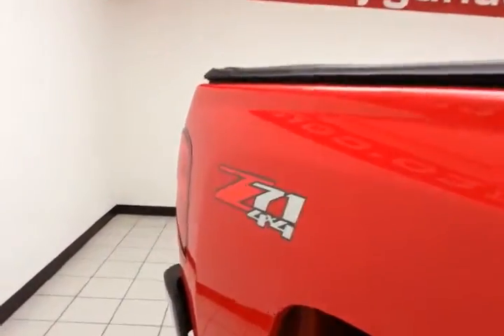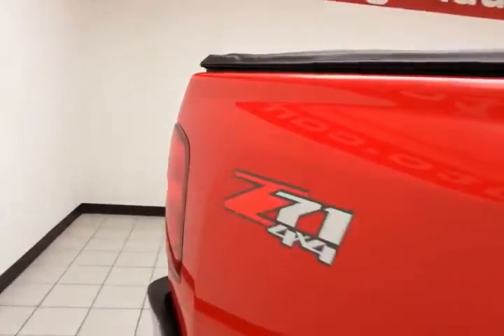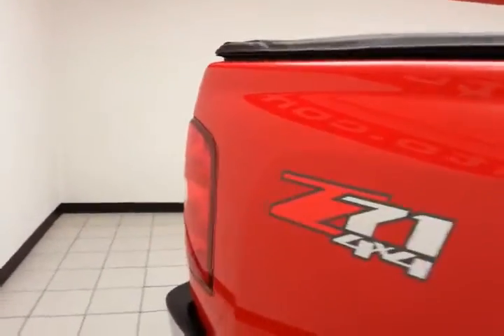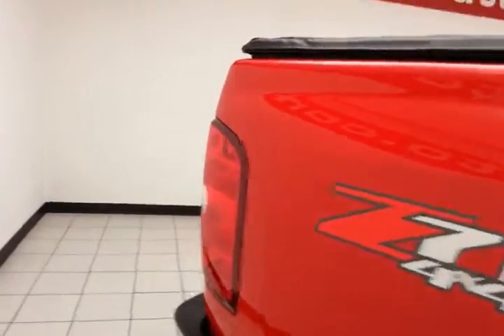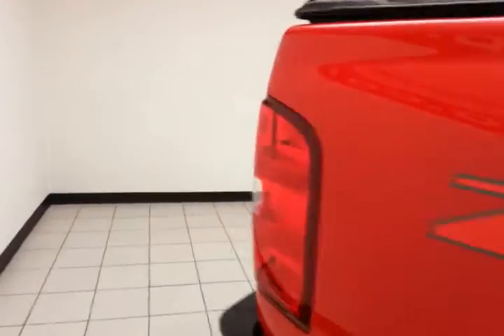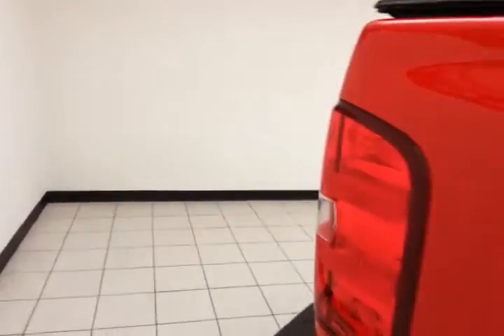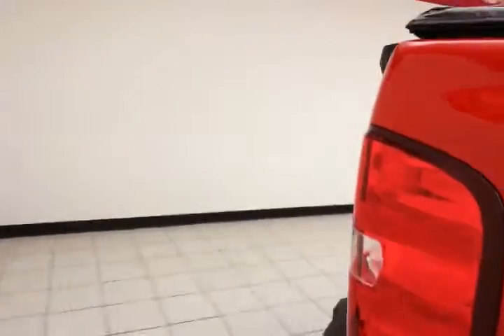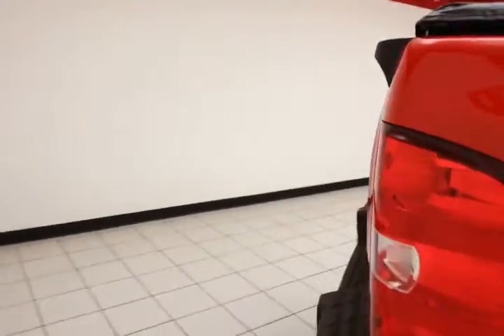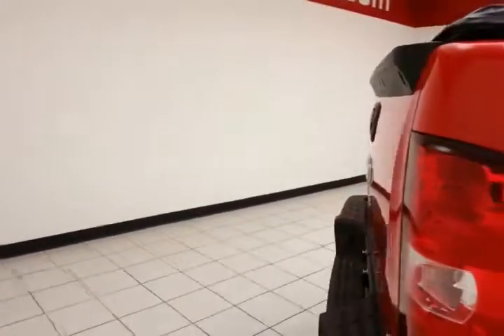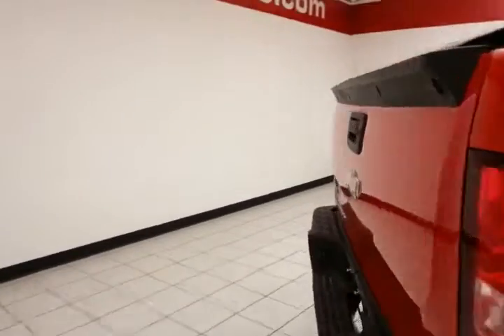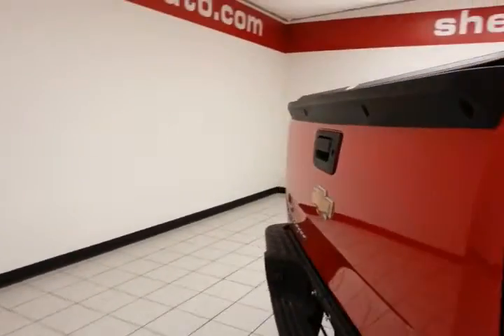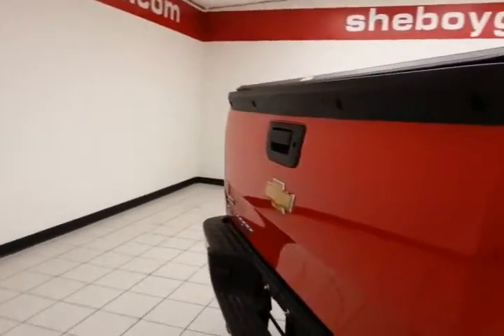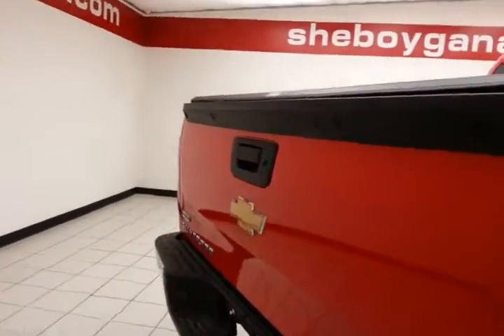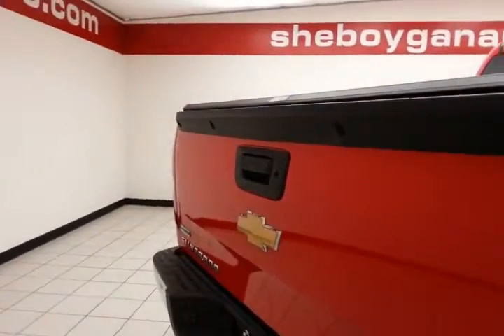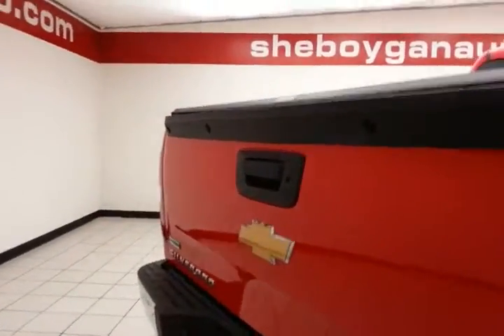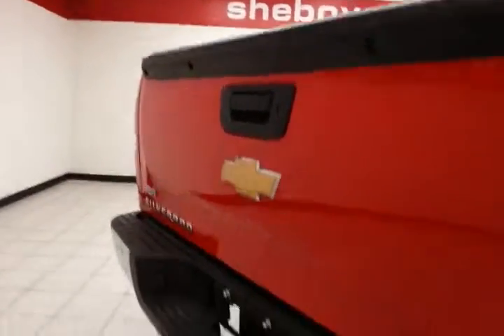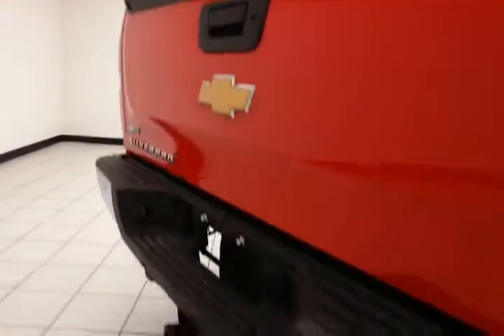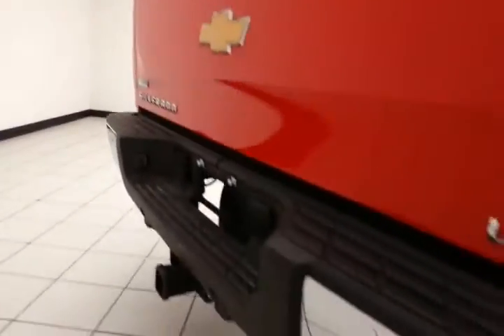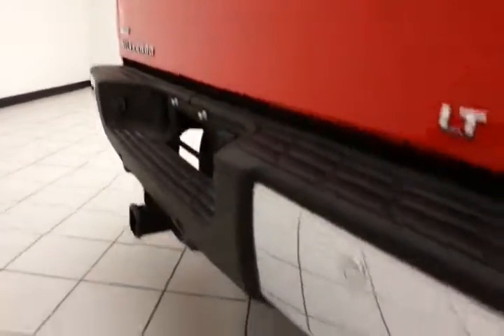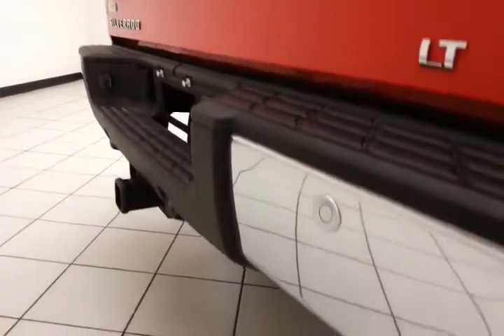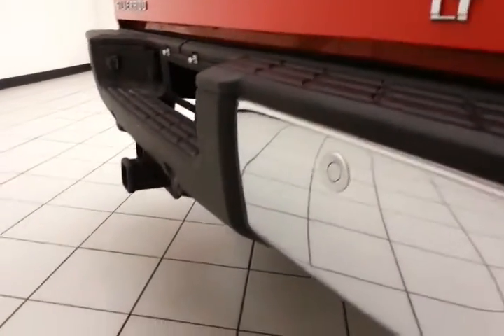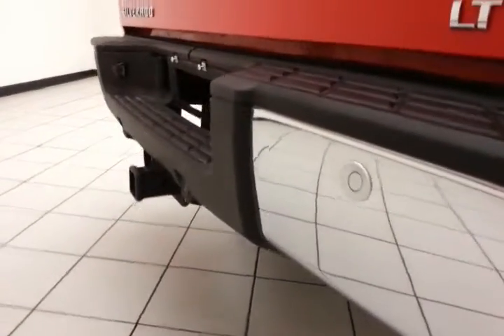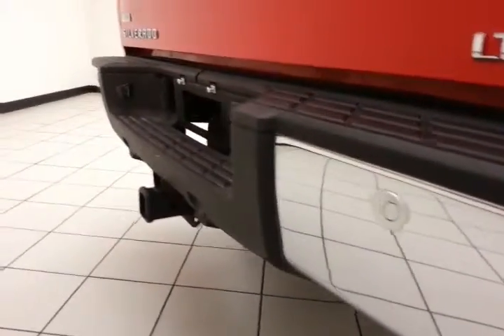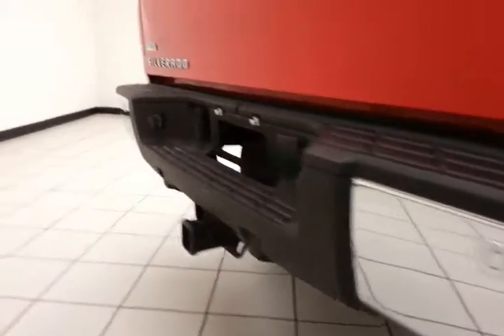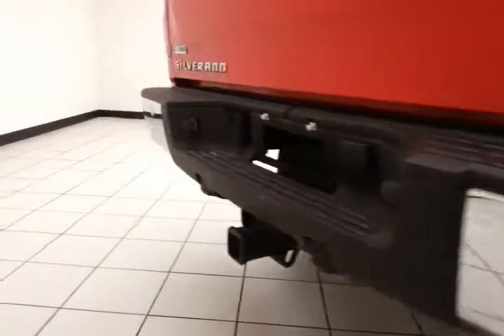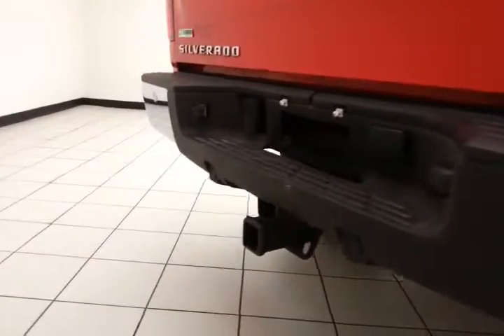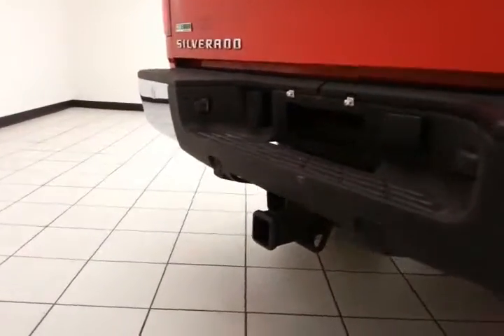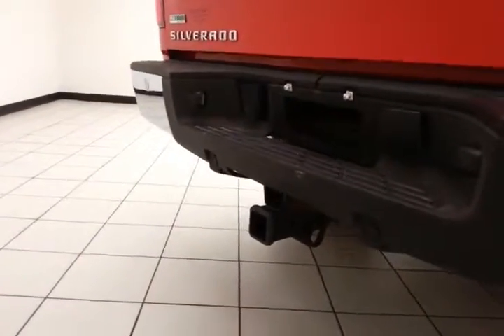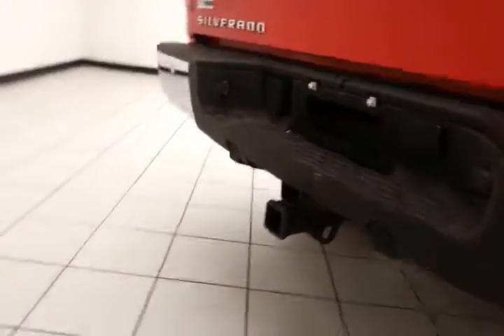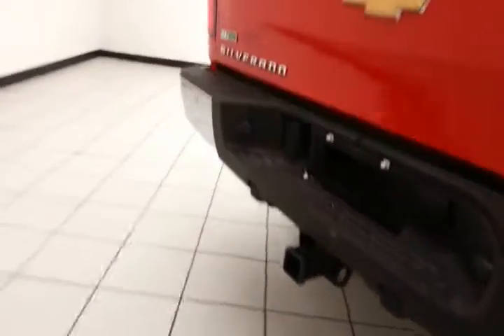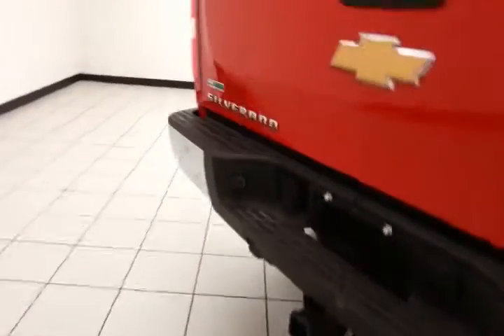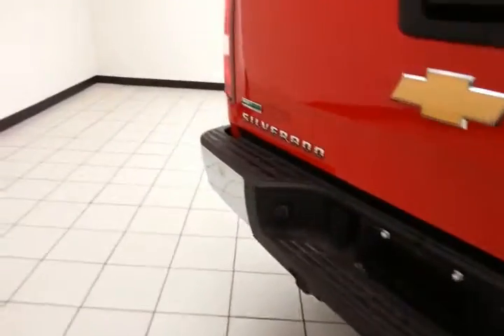Z71 off-road suspension package with skid plates for protection. Locking tailgate with parking sensors for additional safety. And heavy-duty trailering package.